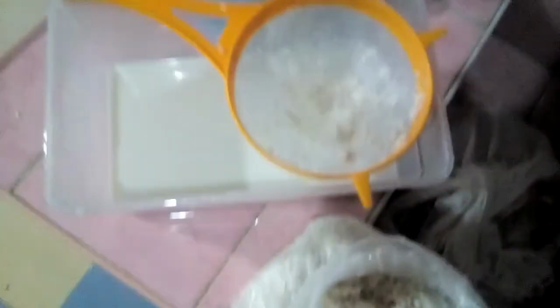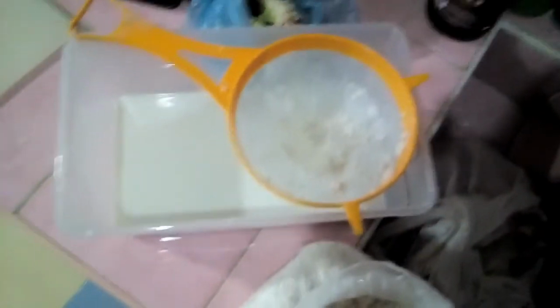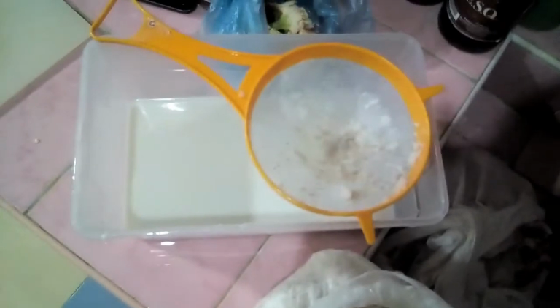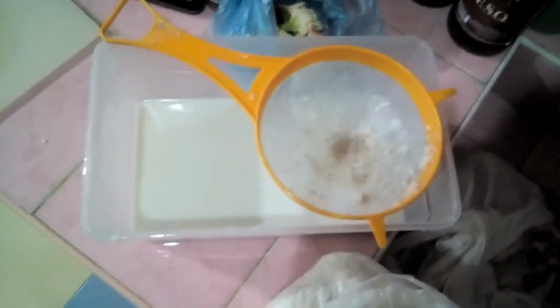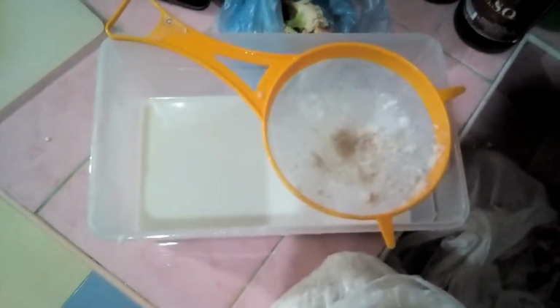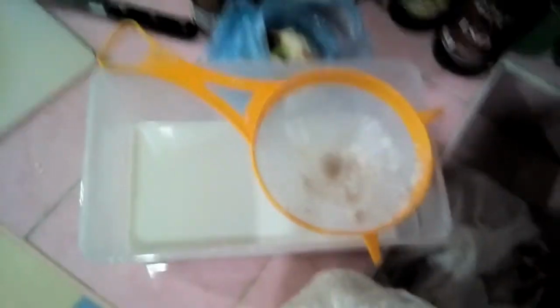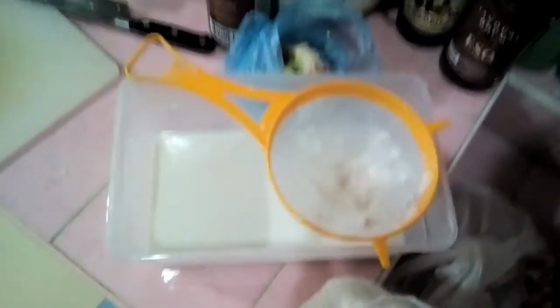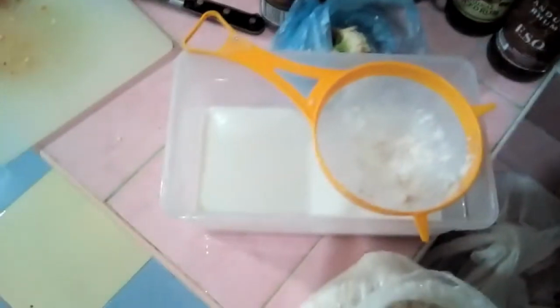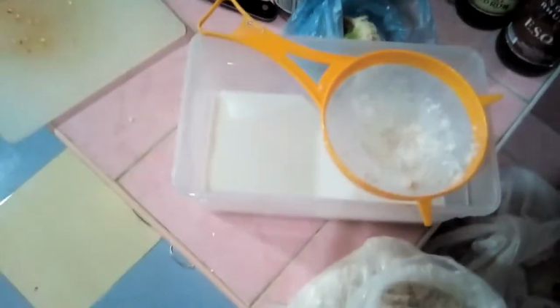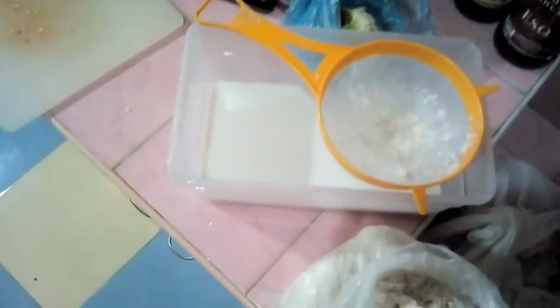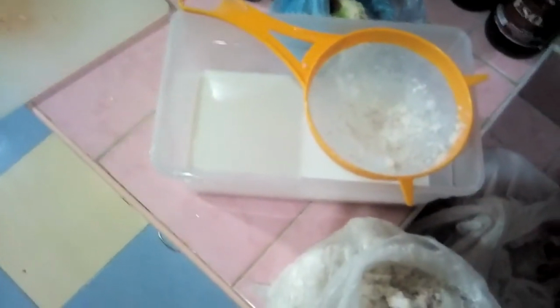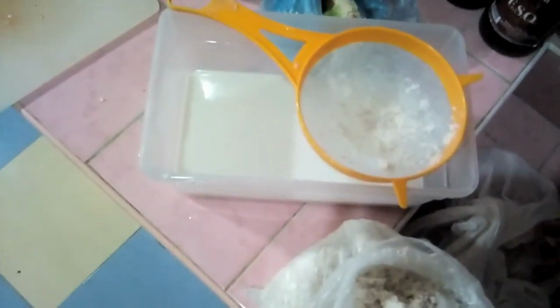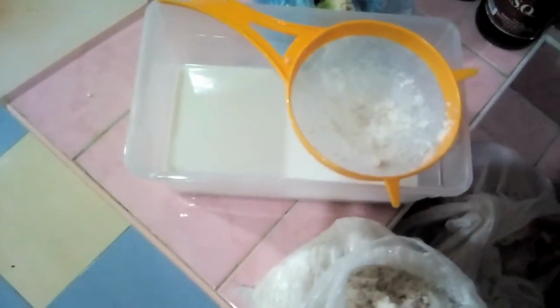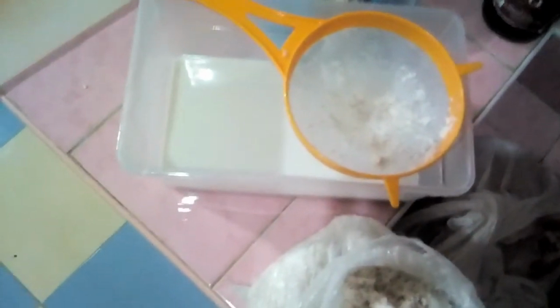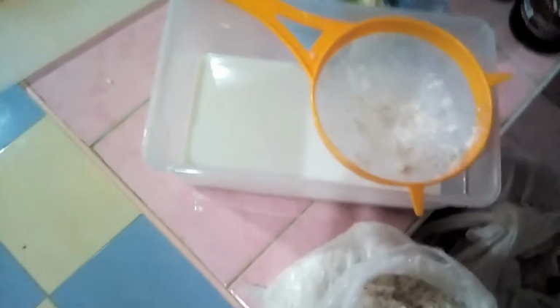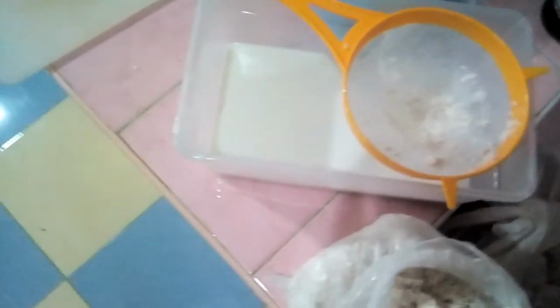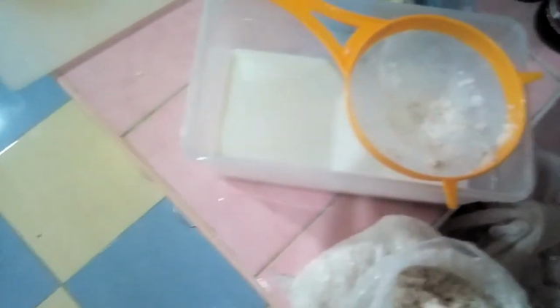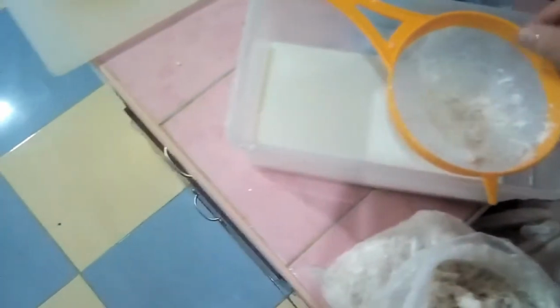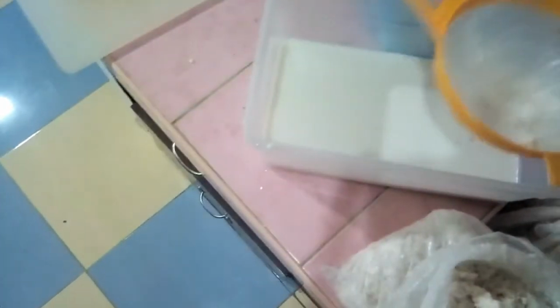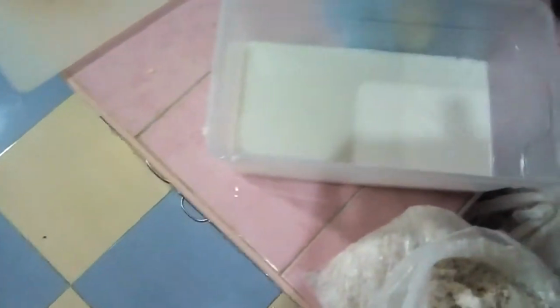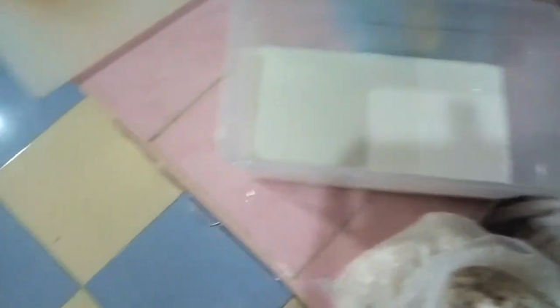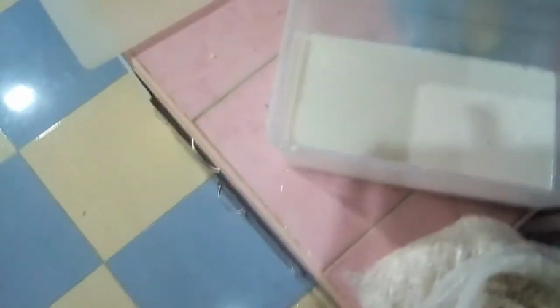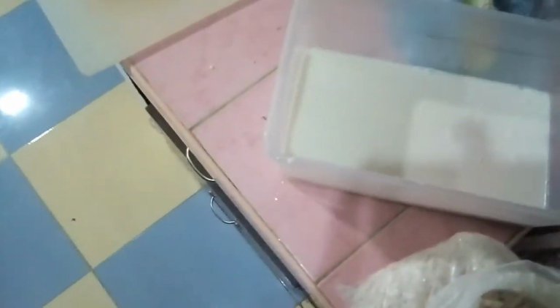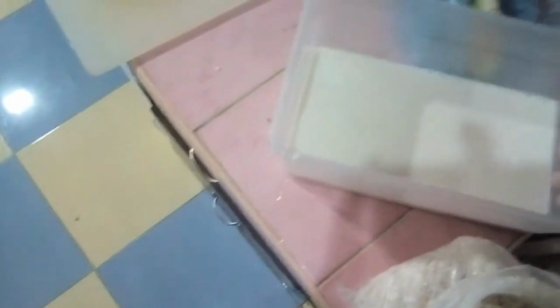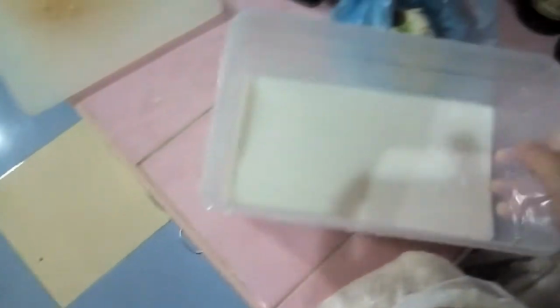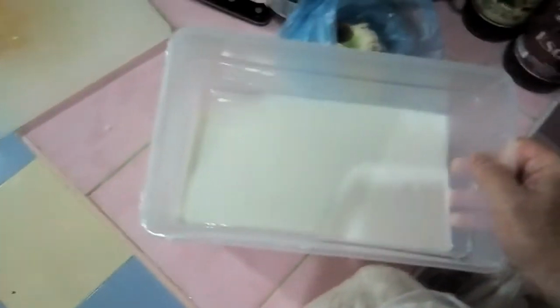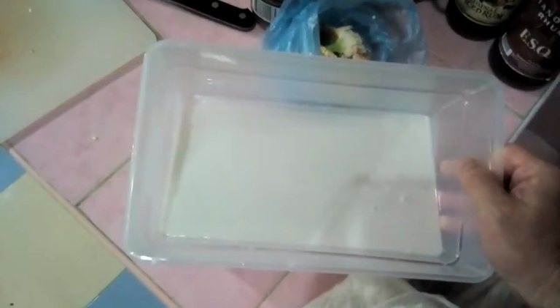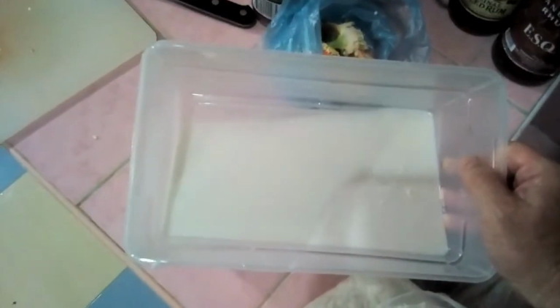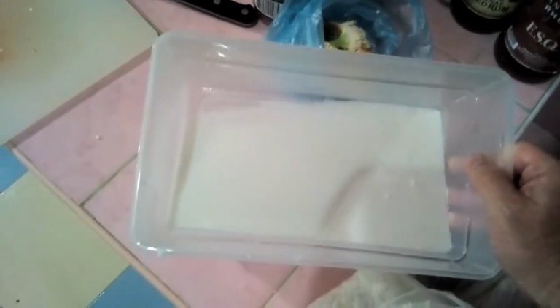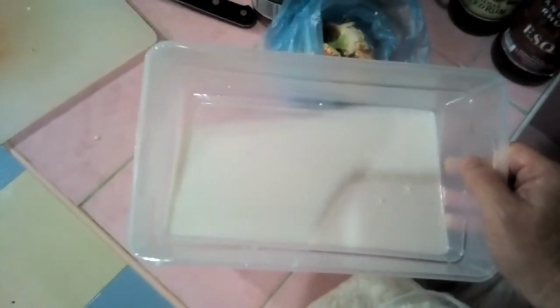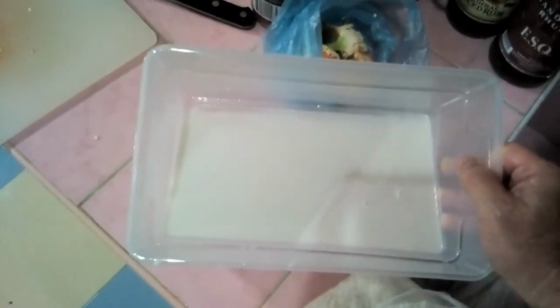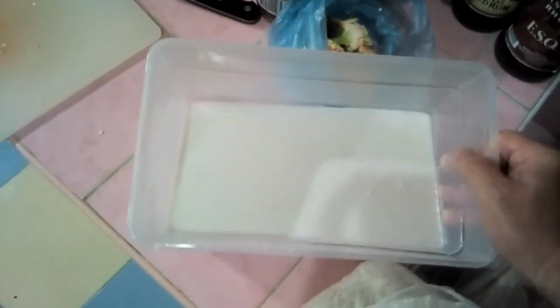Excuse me while I wash my hands again. Yes, I washed my hands numerous times throughout this process. And what you have now is four cups of coconut milk.